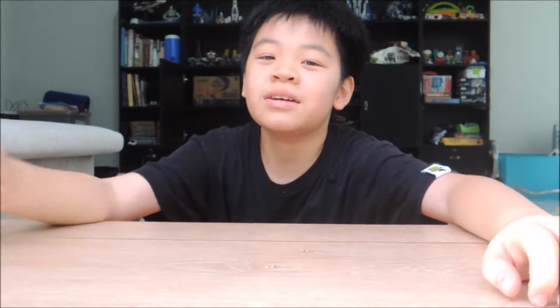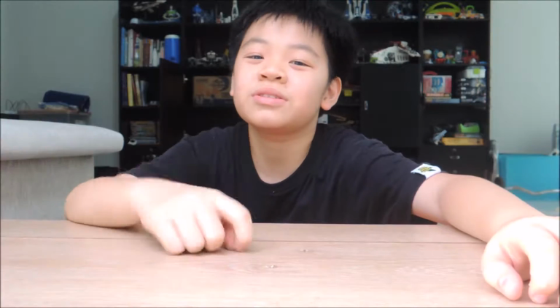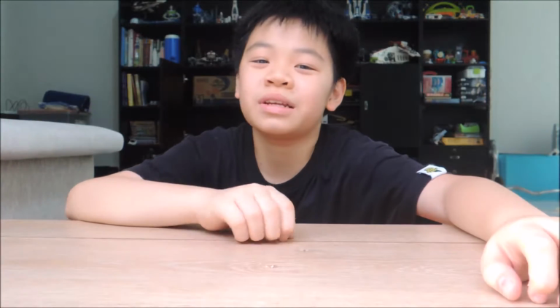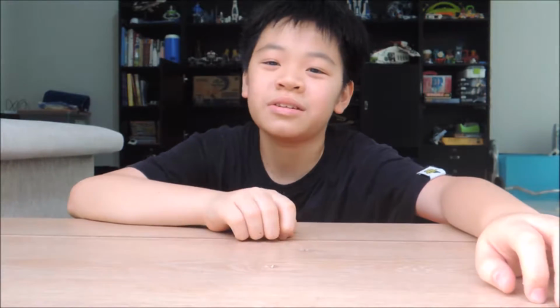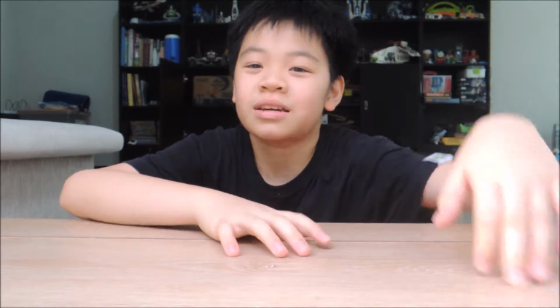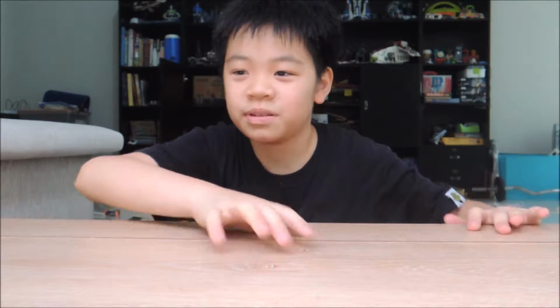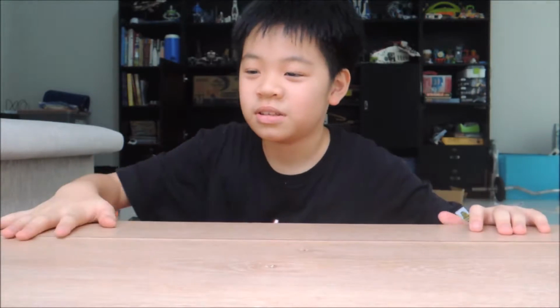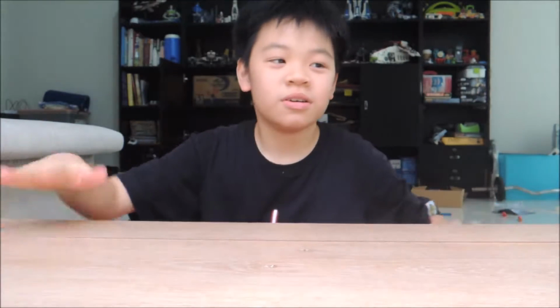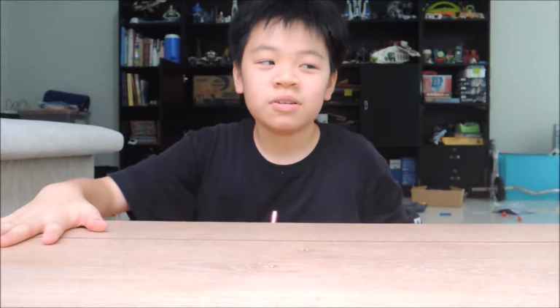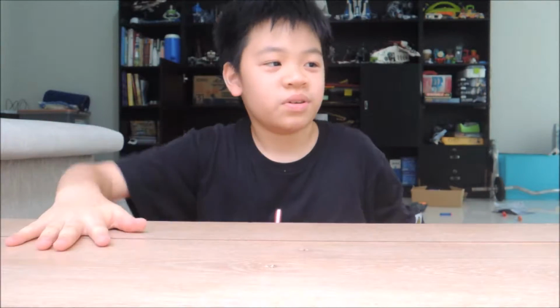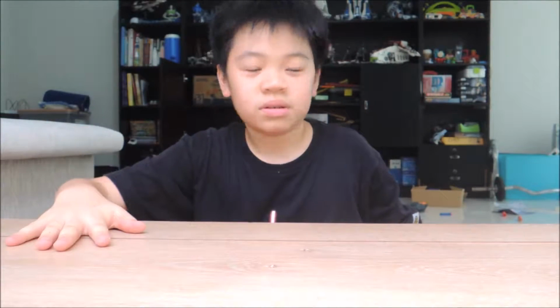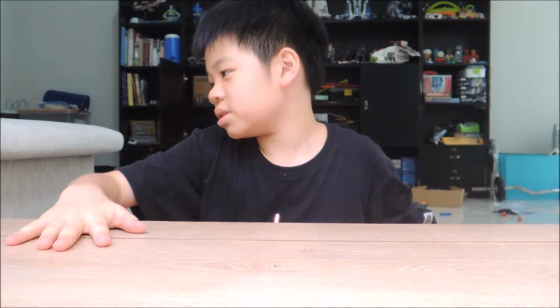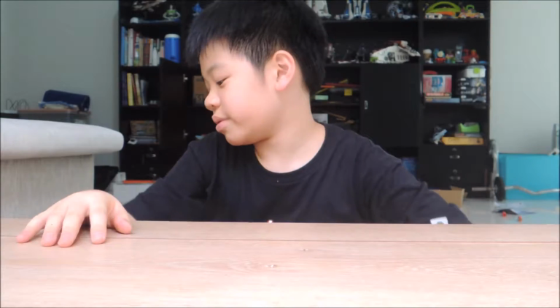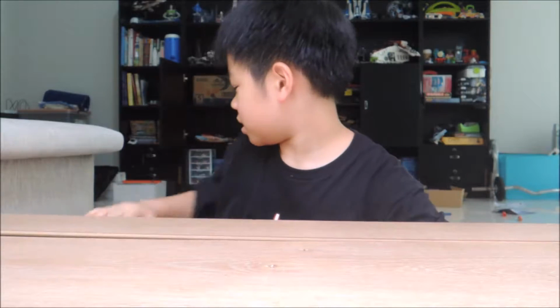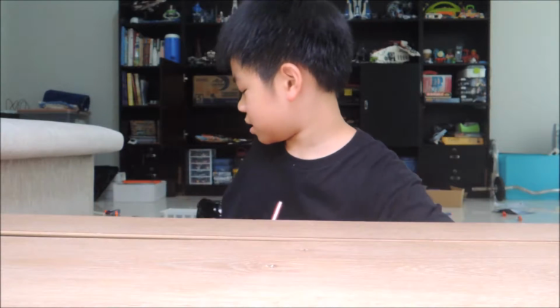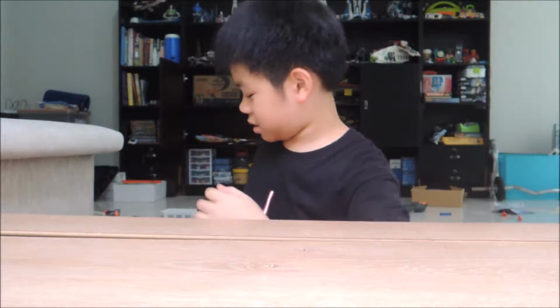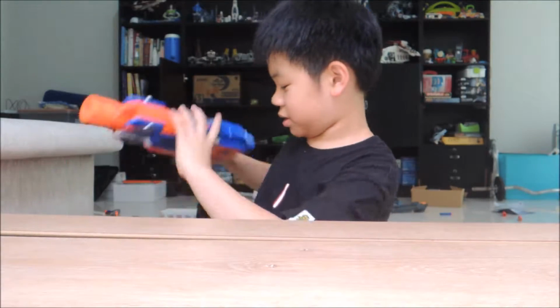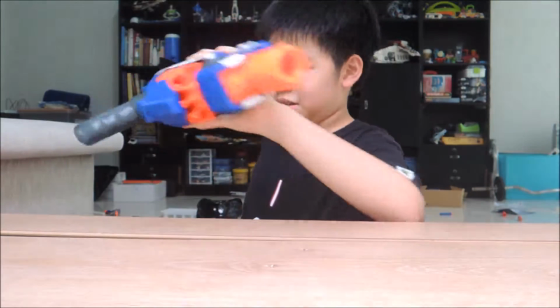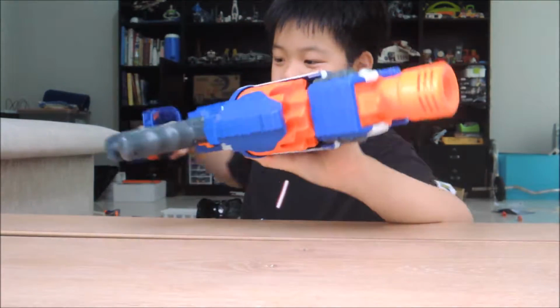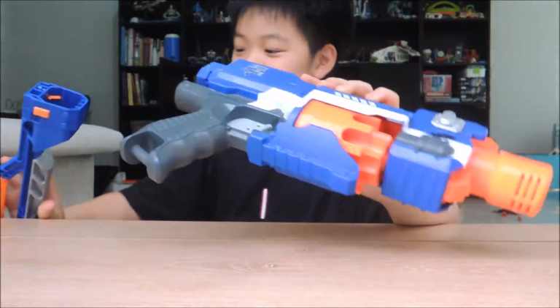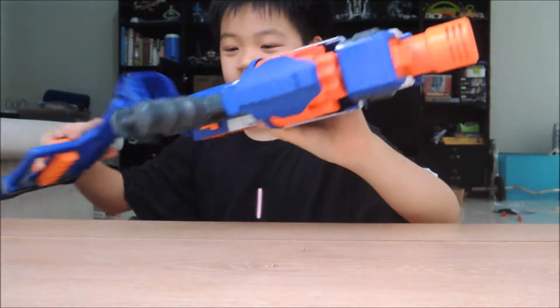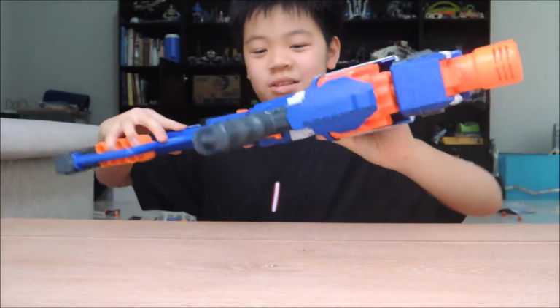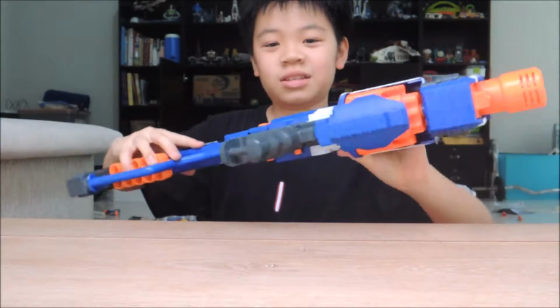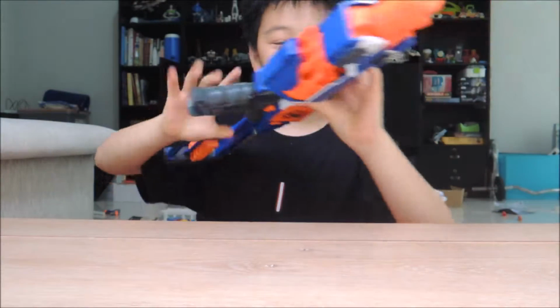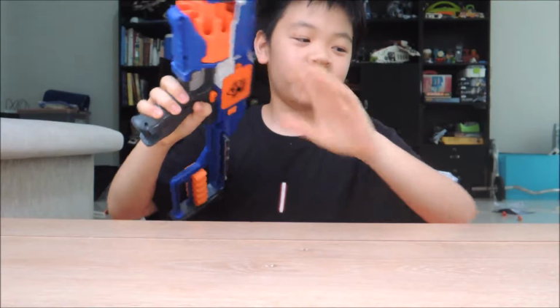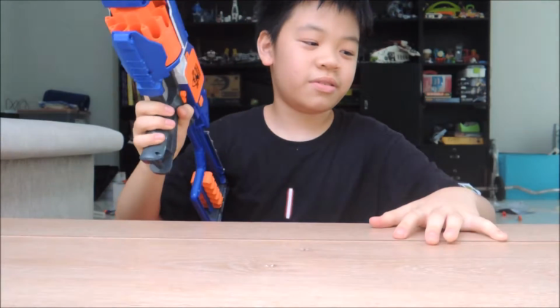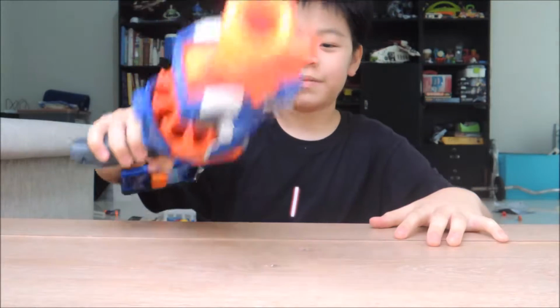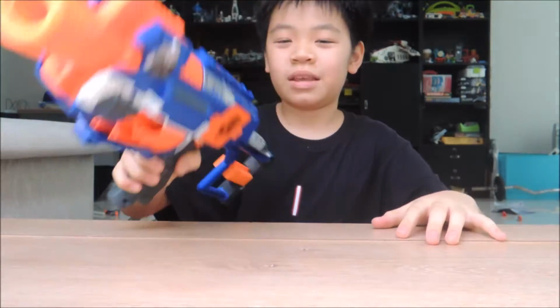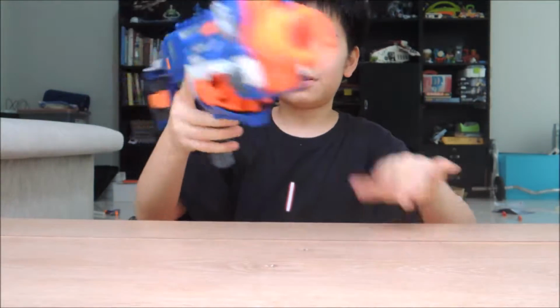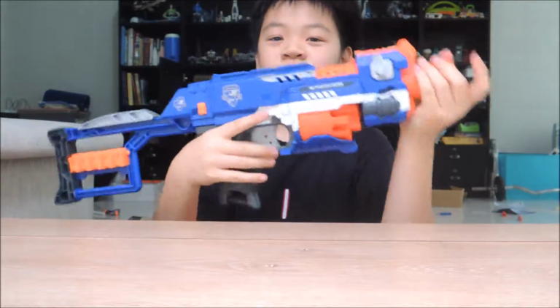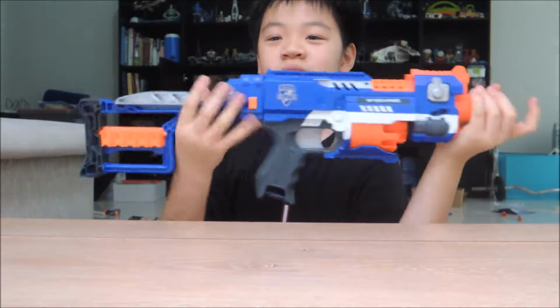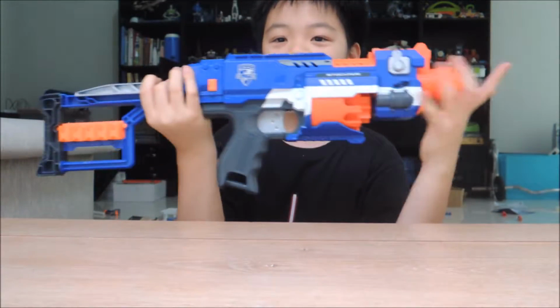So, review. What should we review today? Oh yes. Today we're going to be reviewing the Stockades.